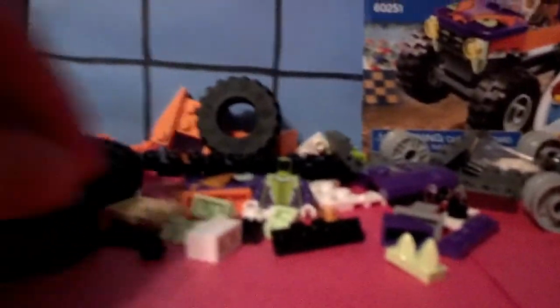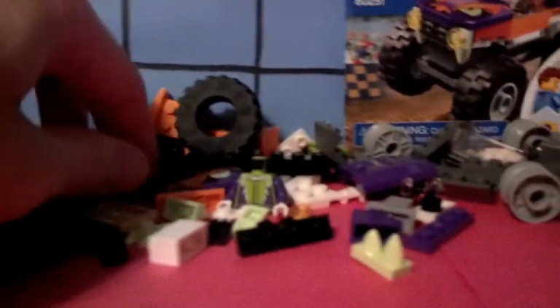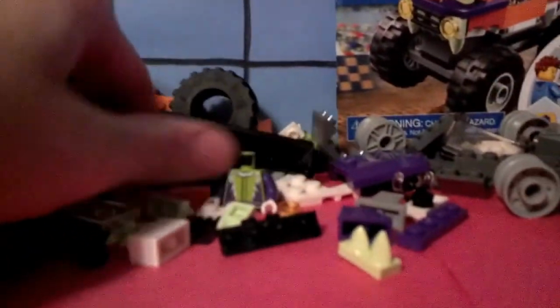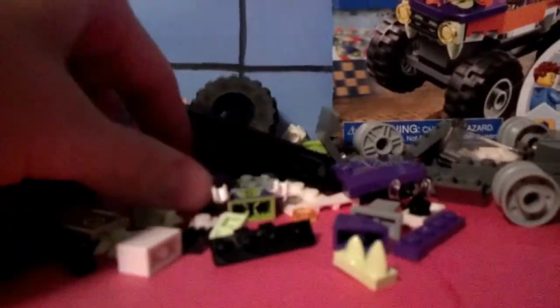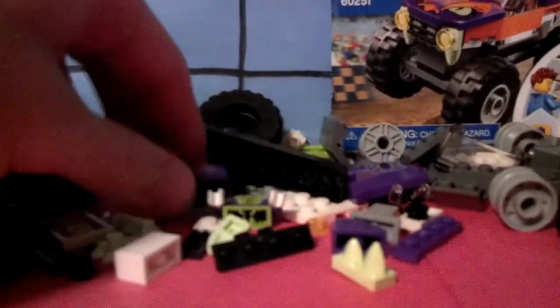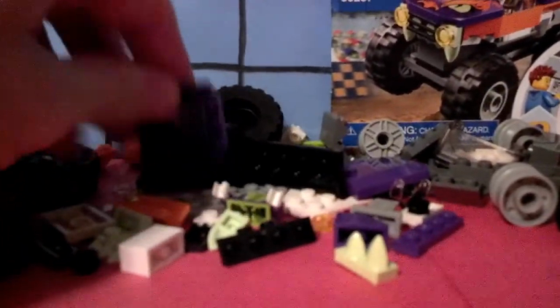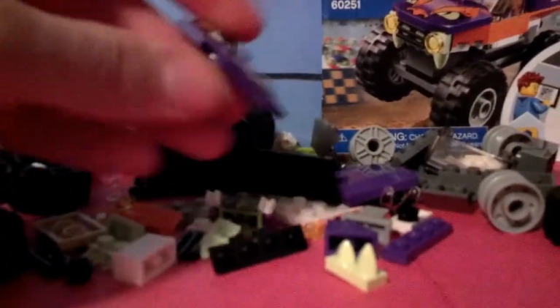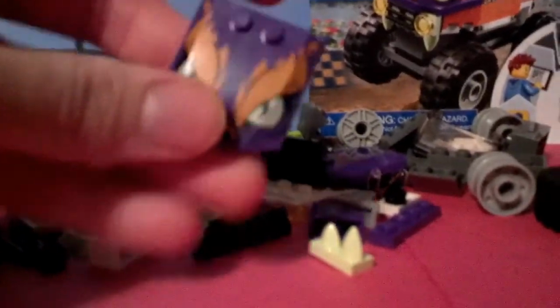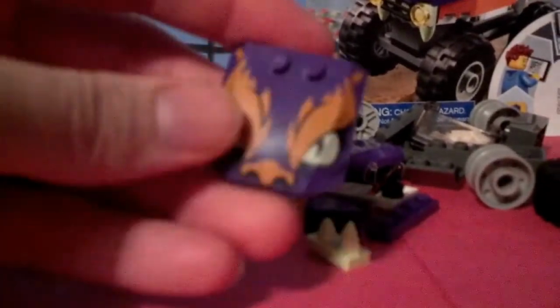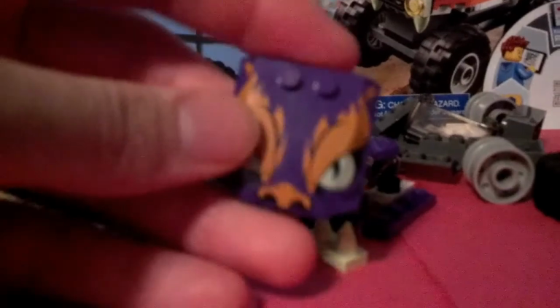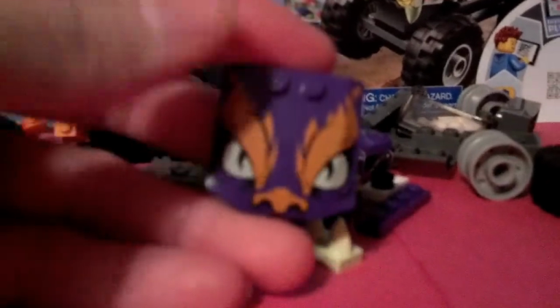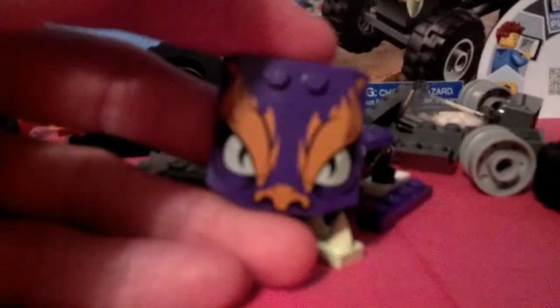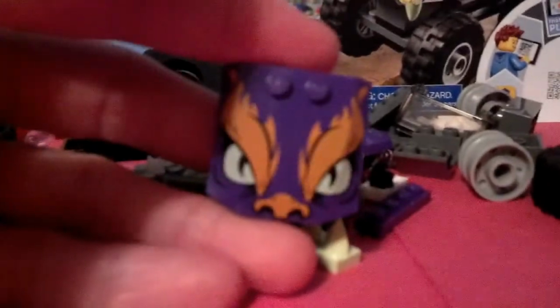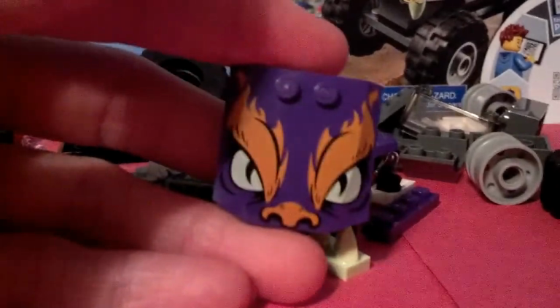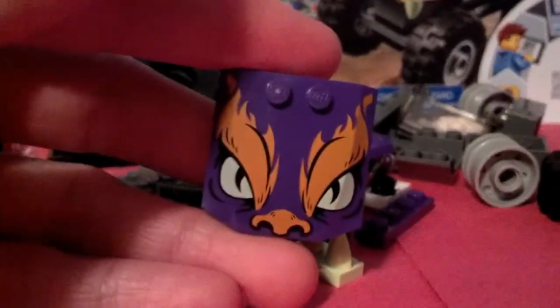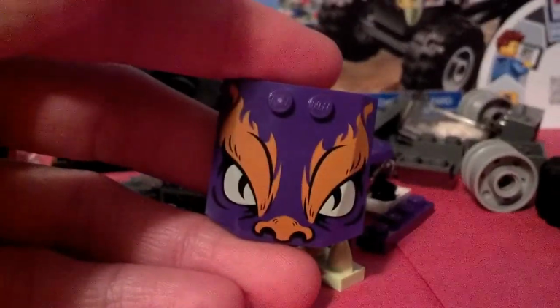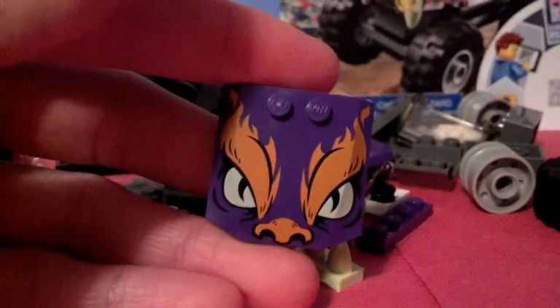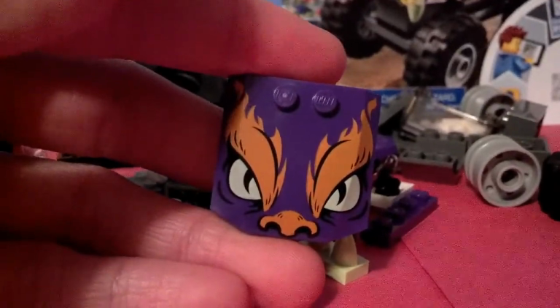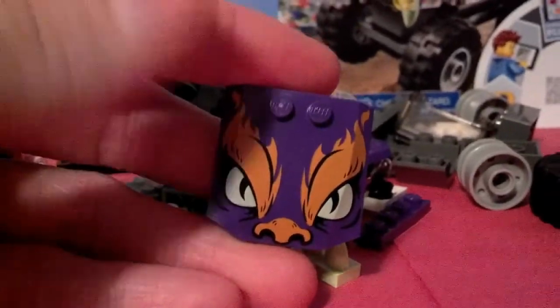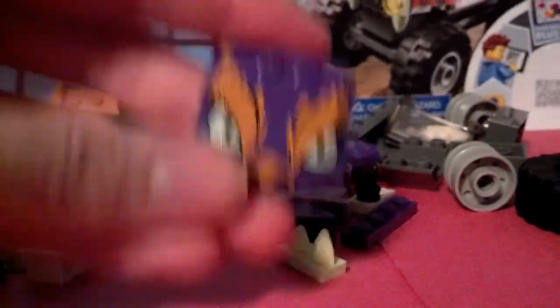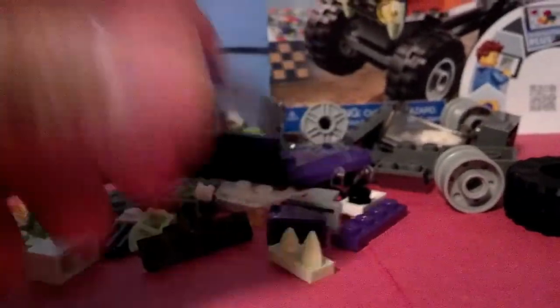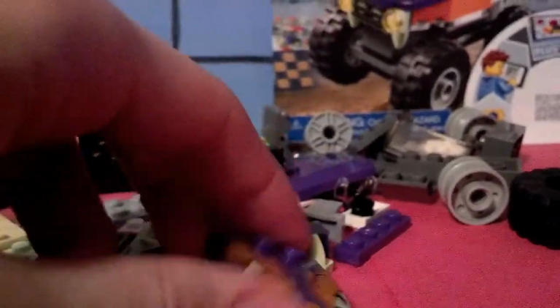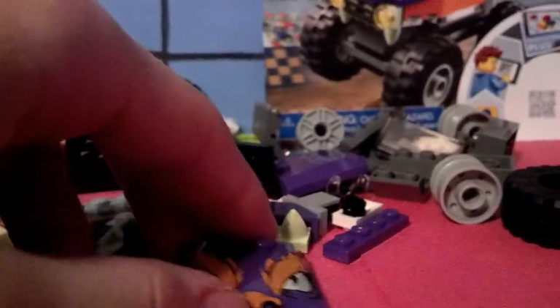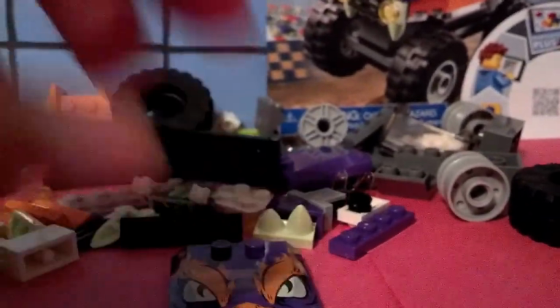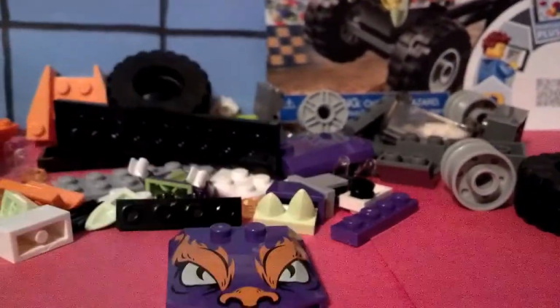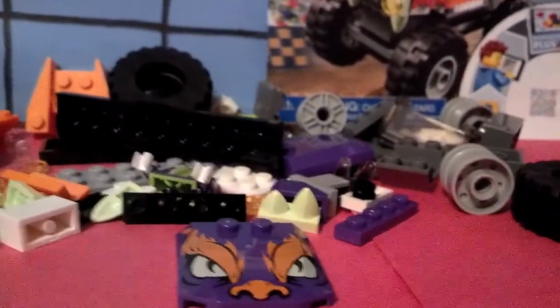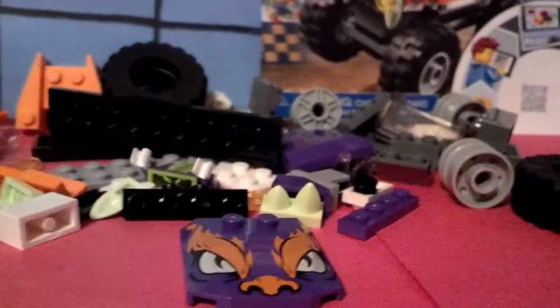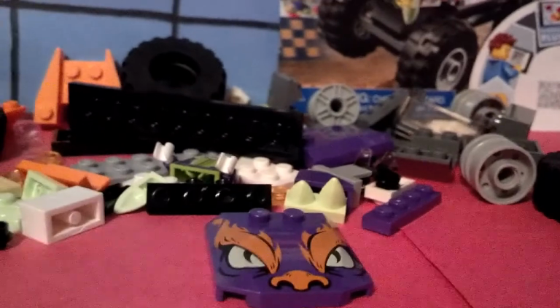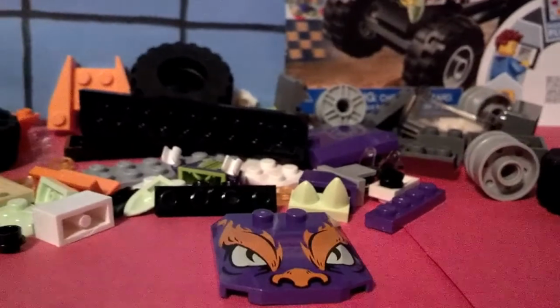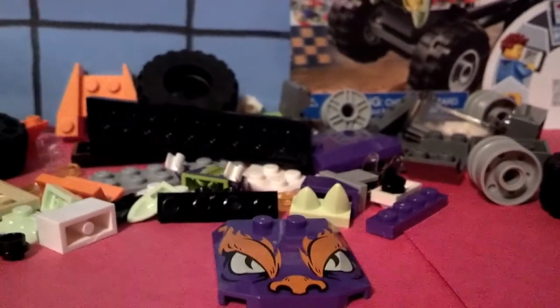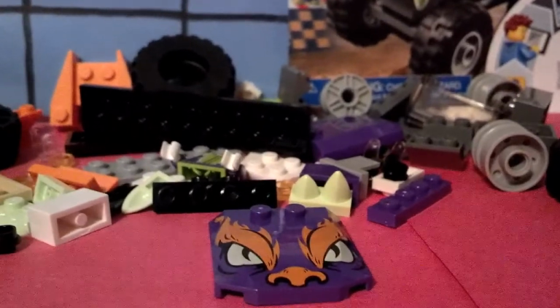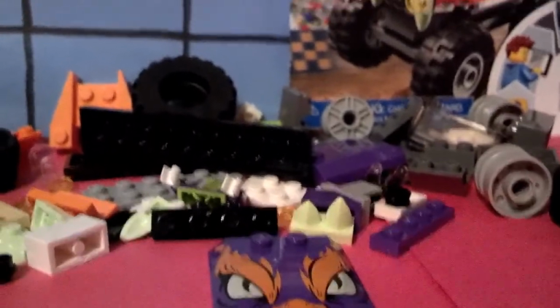Hold on, before we cut to the built product — look. This isn't a sticker, it's printed. Isn't that amazing? Okay, now let's cut to the built product.